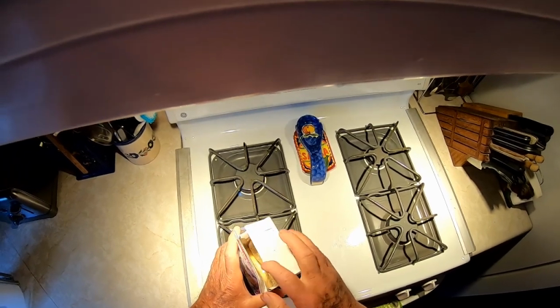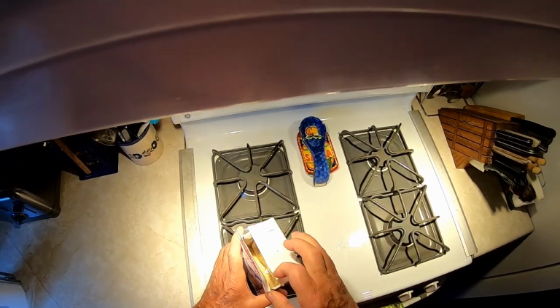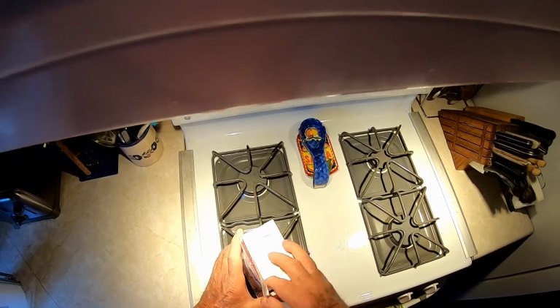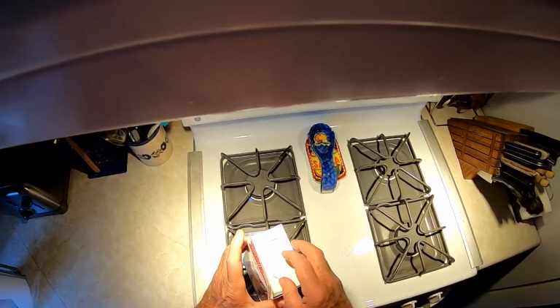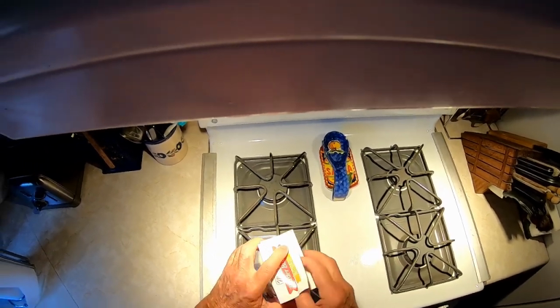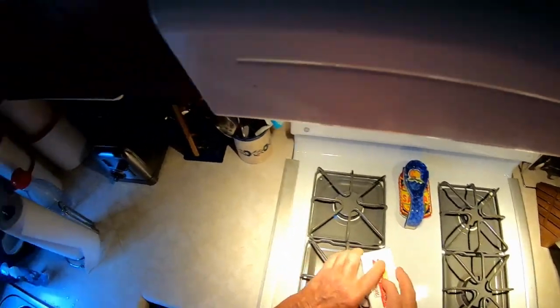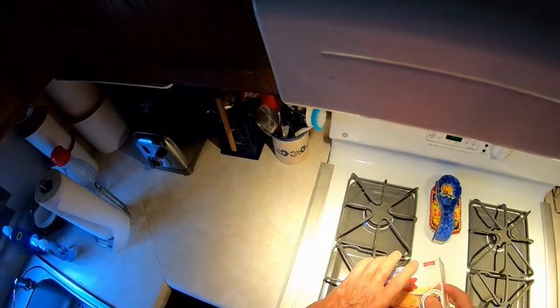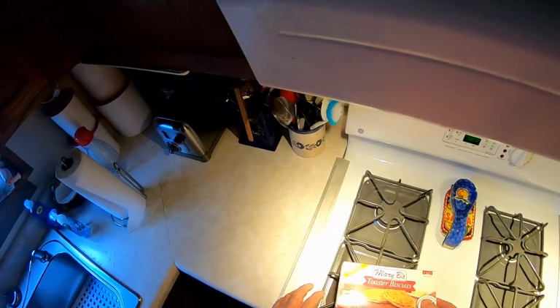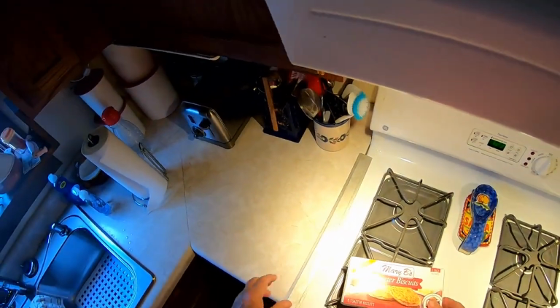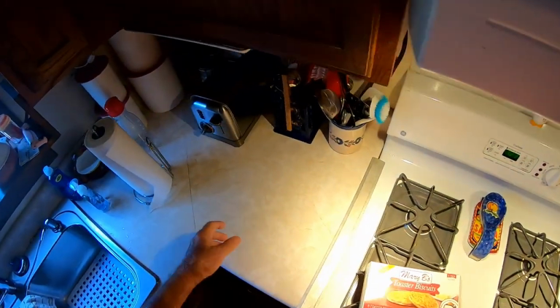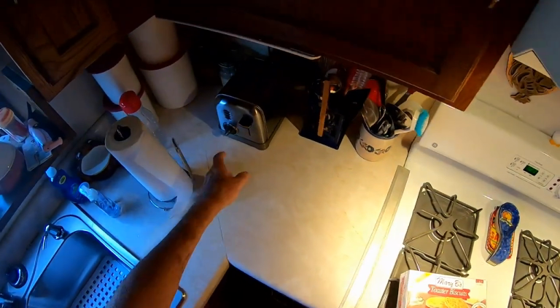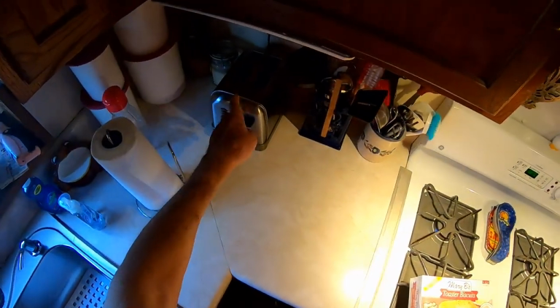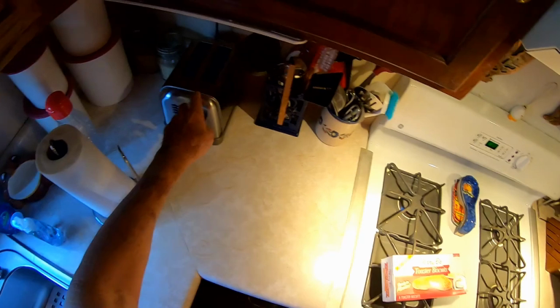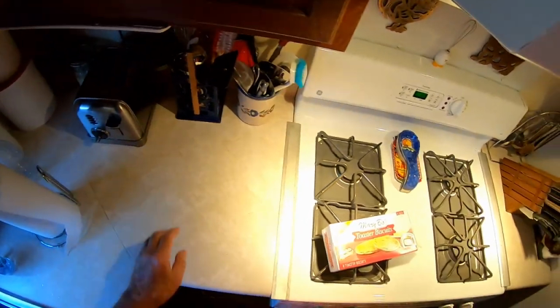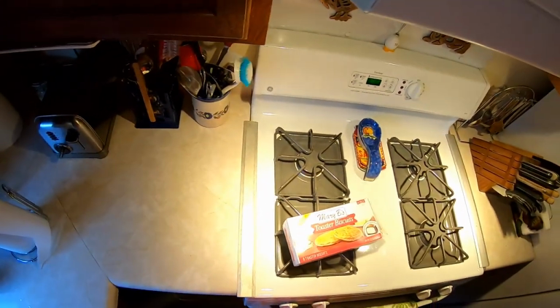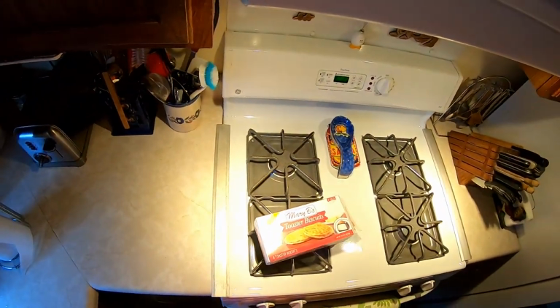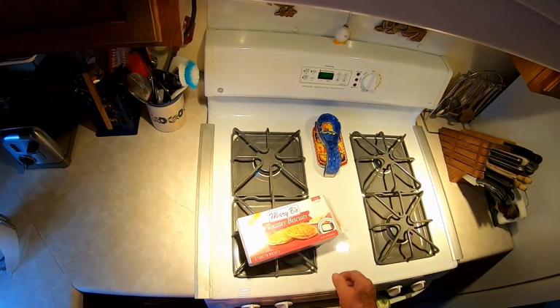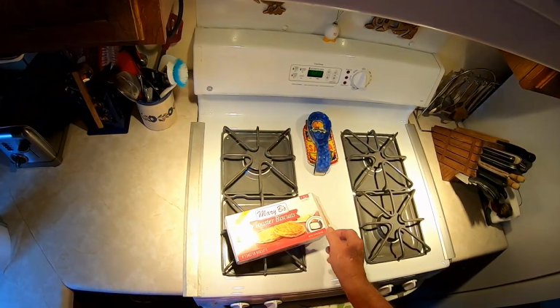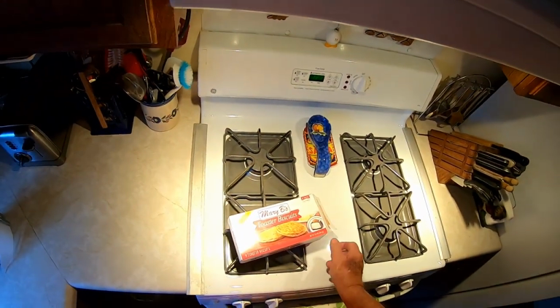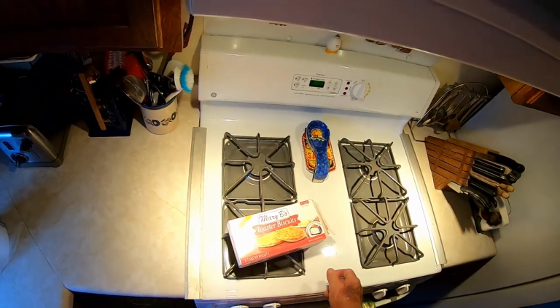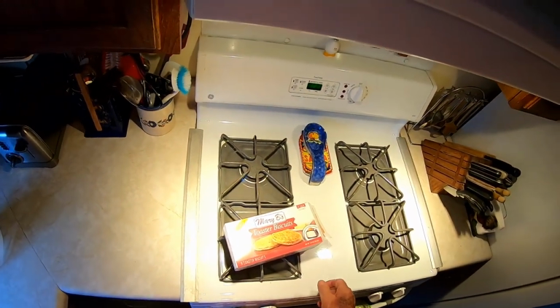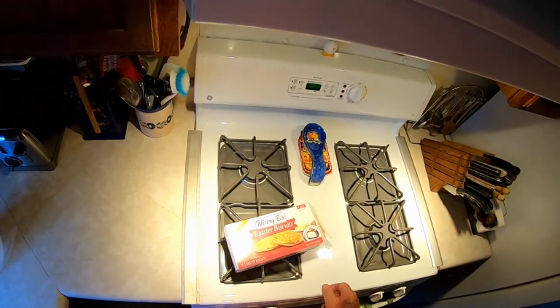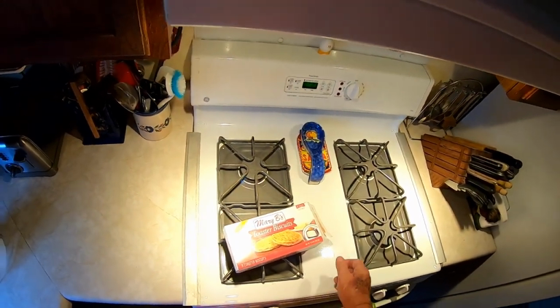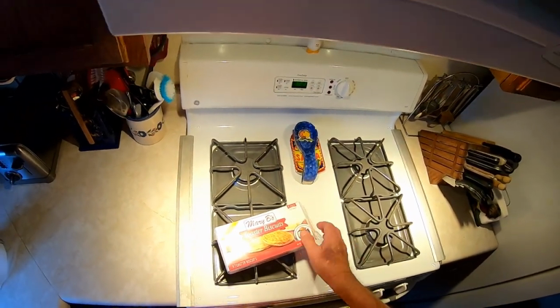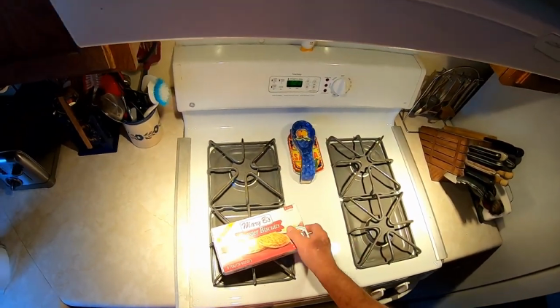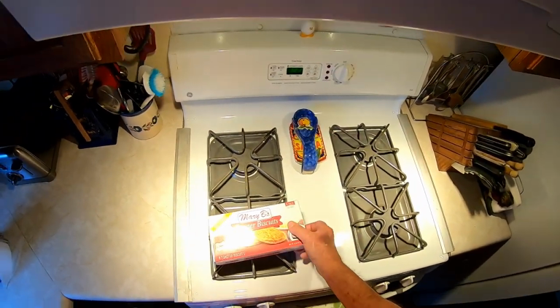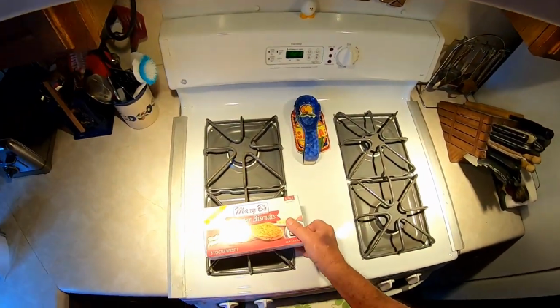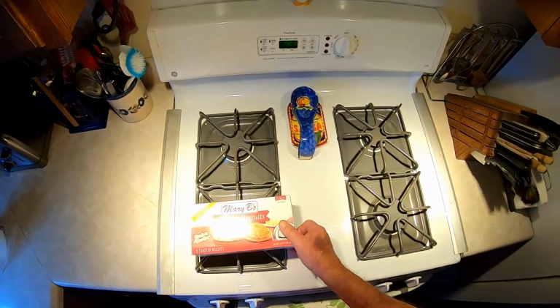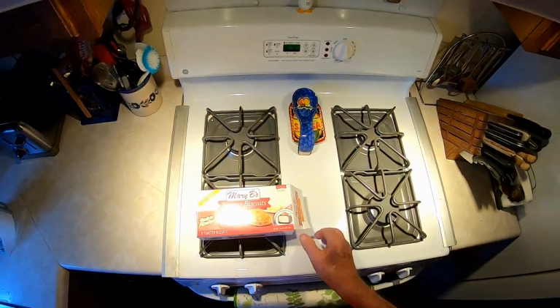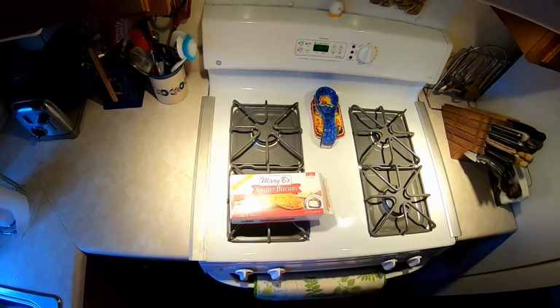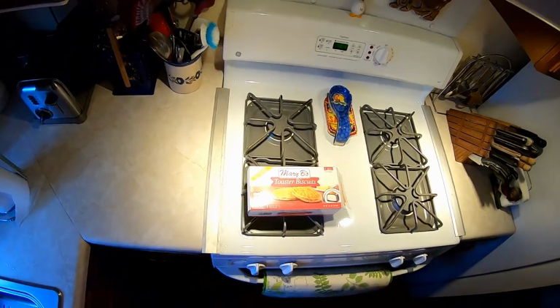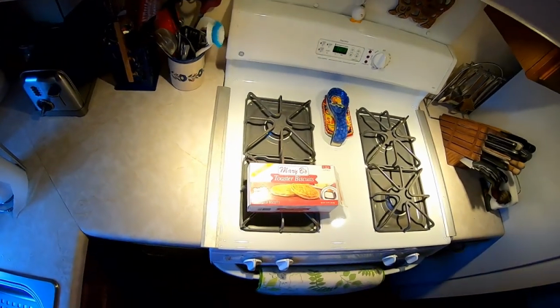It toasts up really nice and it didn't take long either — just pop it in the old toaster and get it as dark as you might like. It probably took less time than it takes to make a piece of toast.